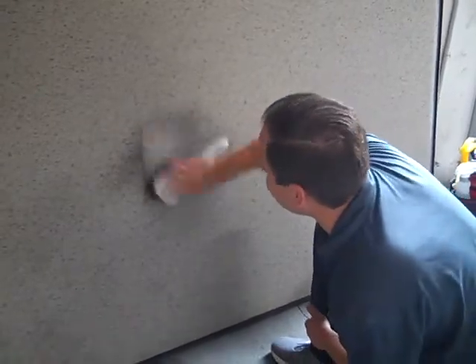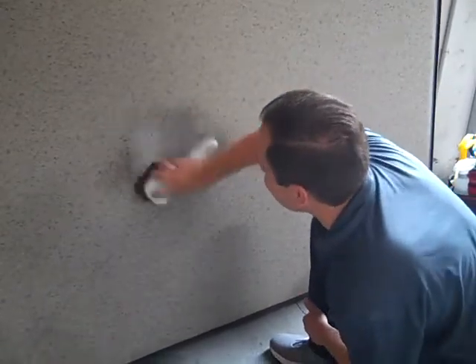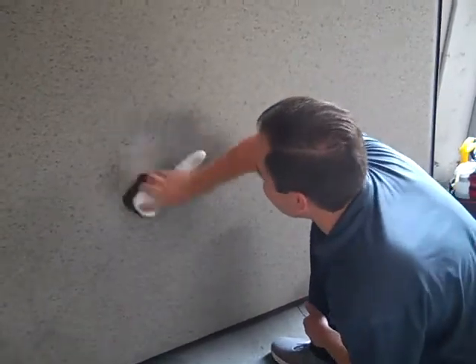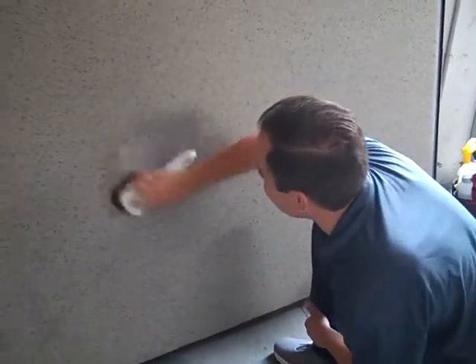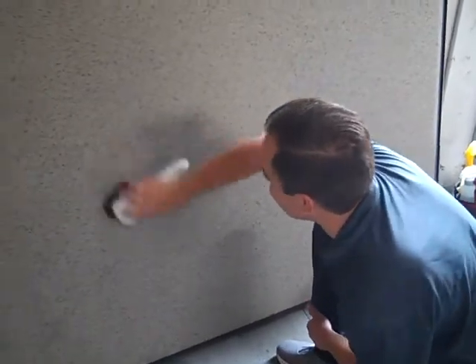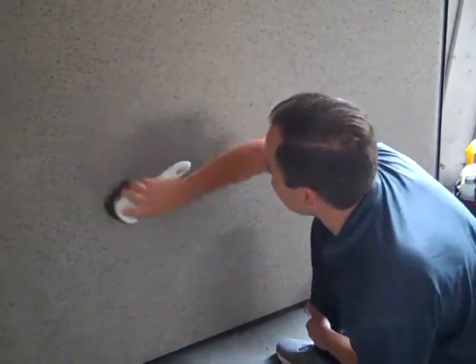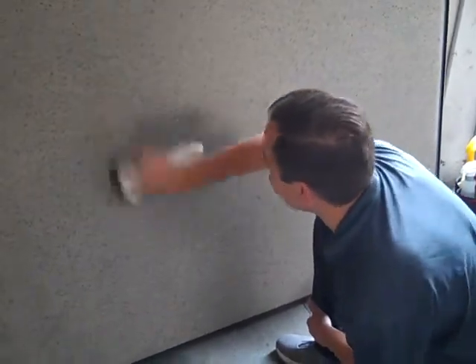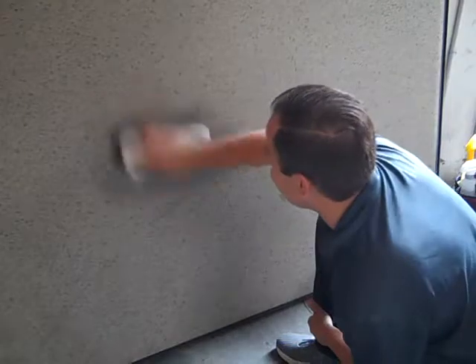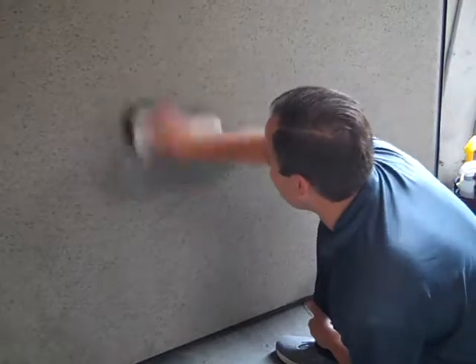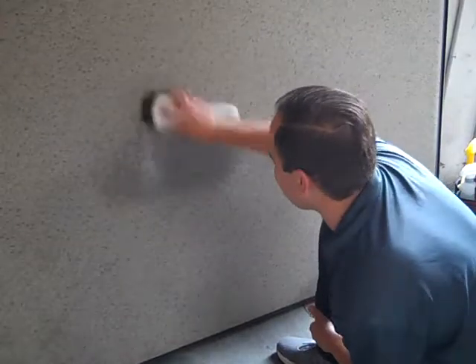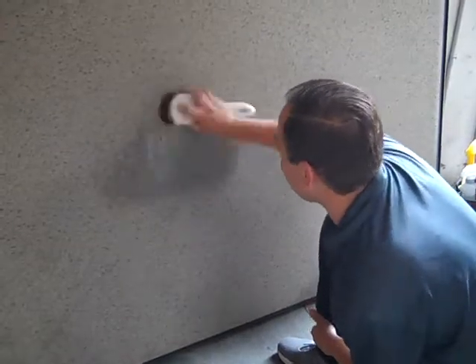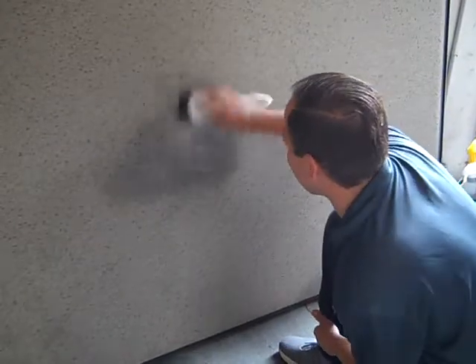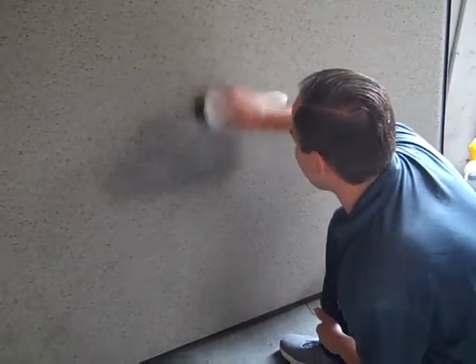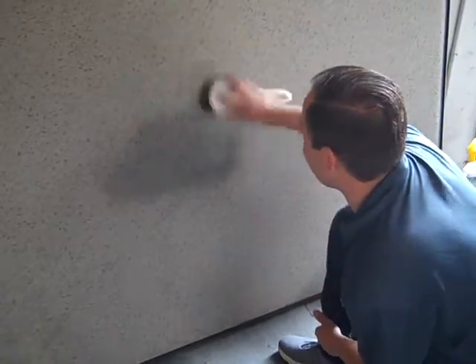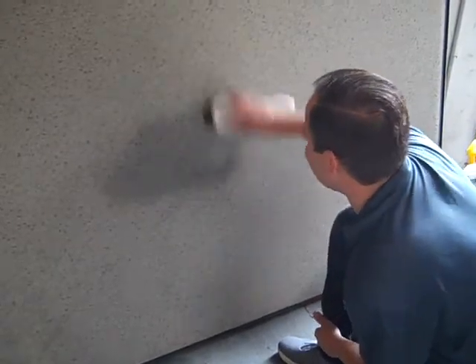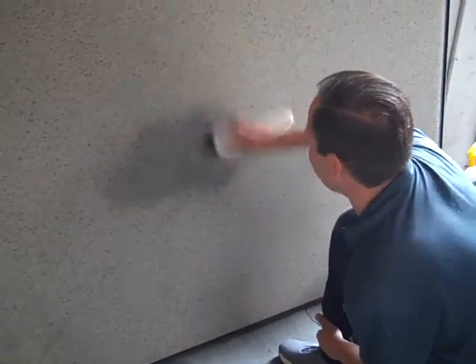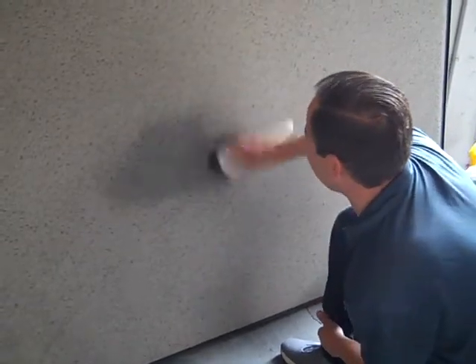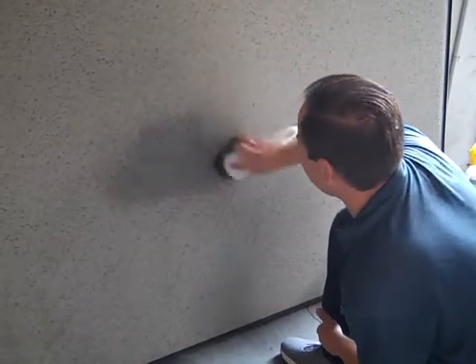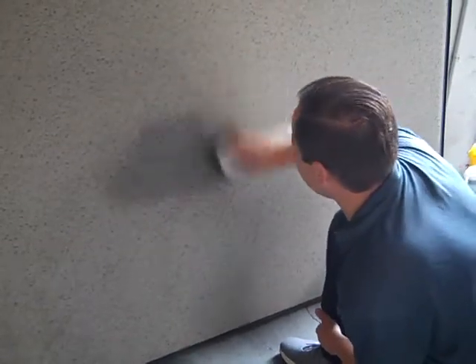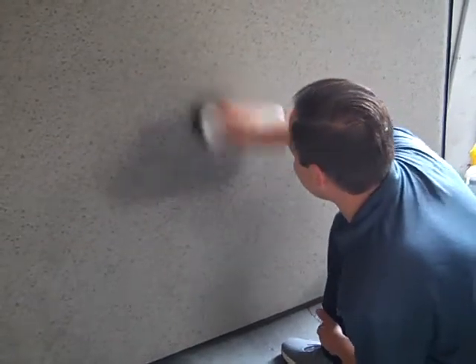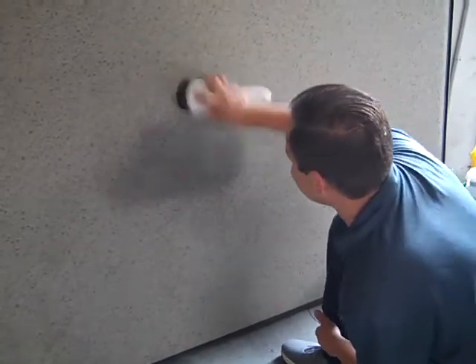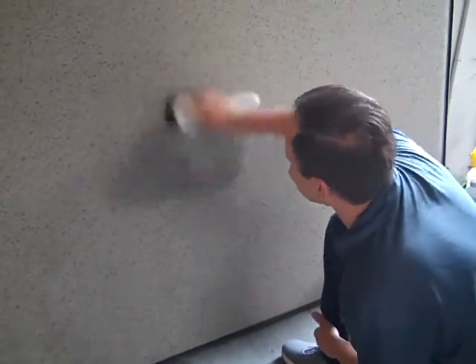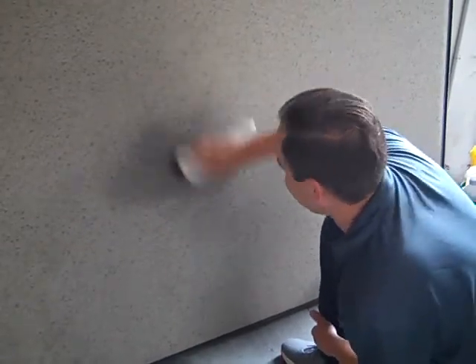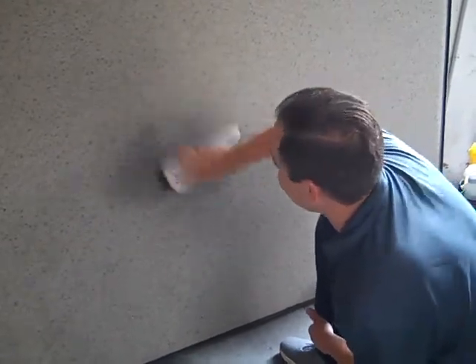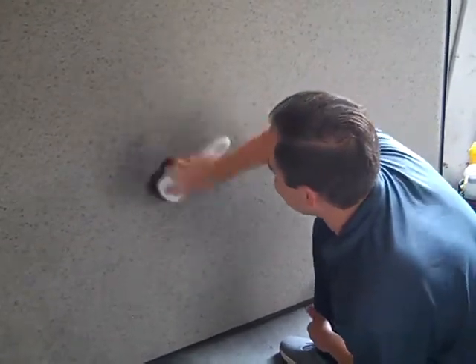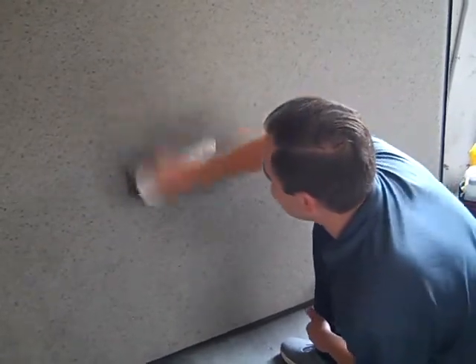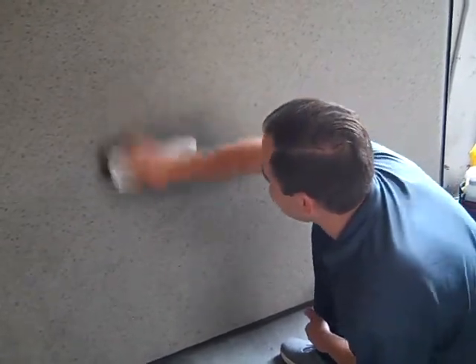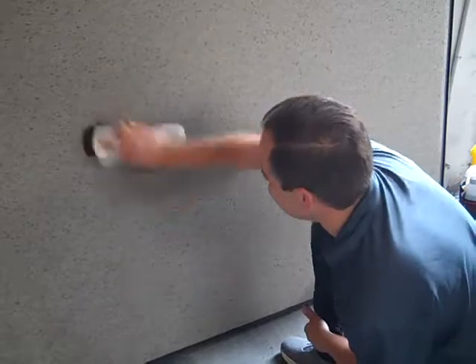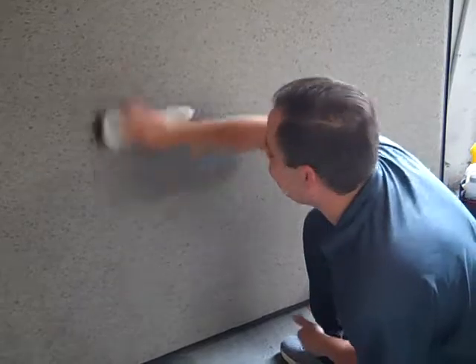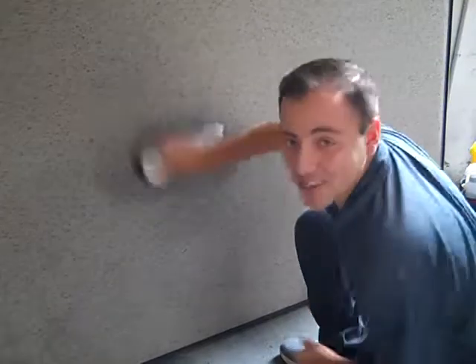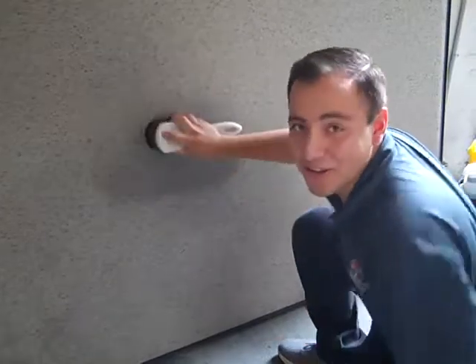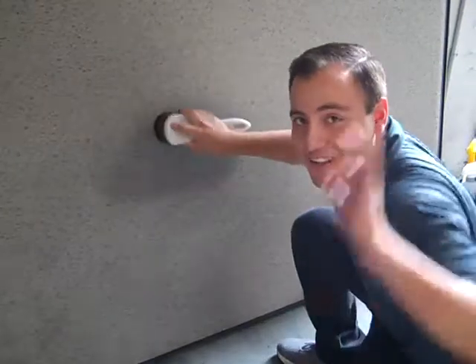And then David, what are you going to do after you've pre-treated the stain? We're going to steam this. Steam cleaning? Yep. How's it going to look? It's going to look great.